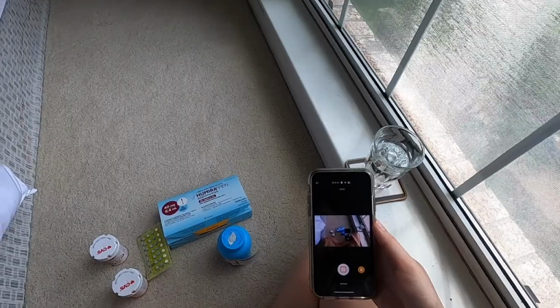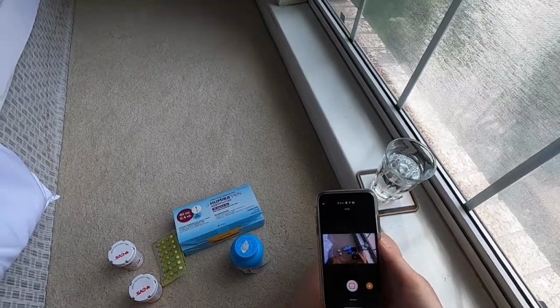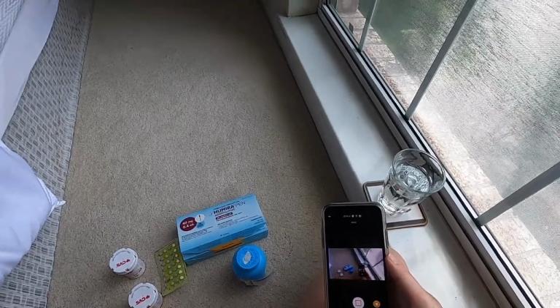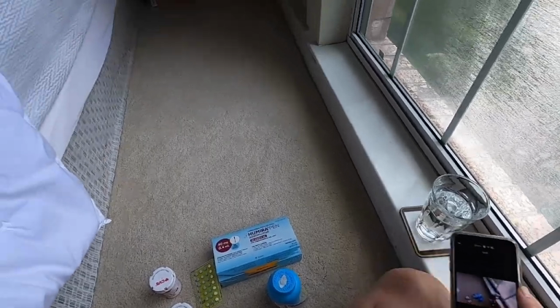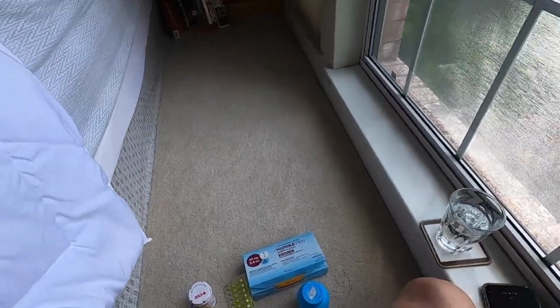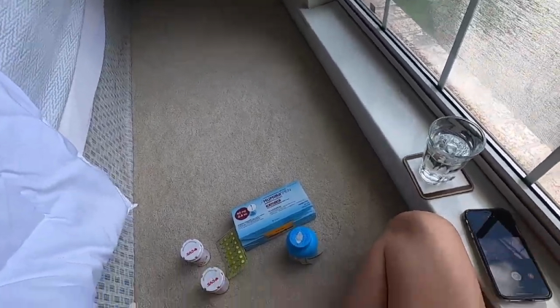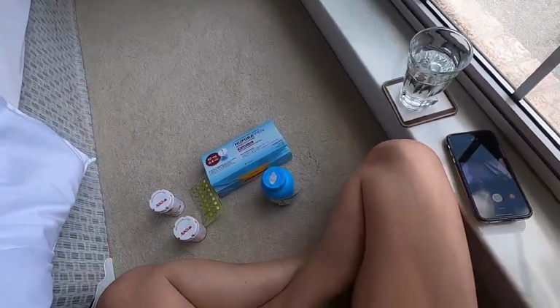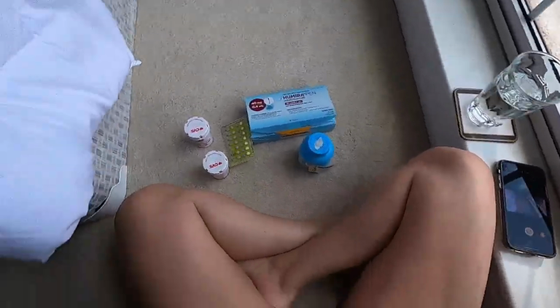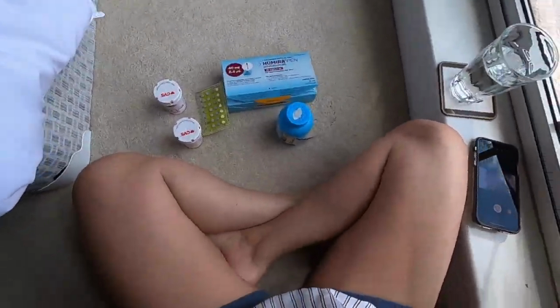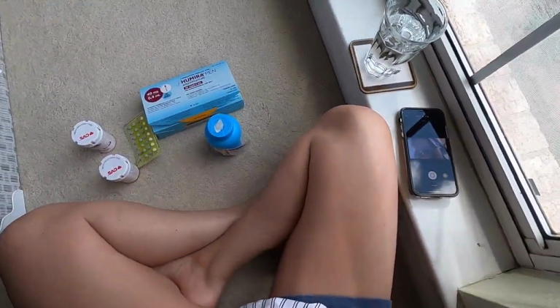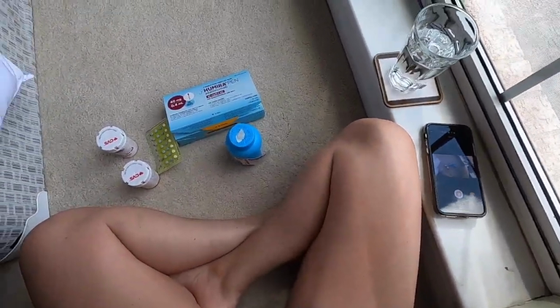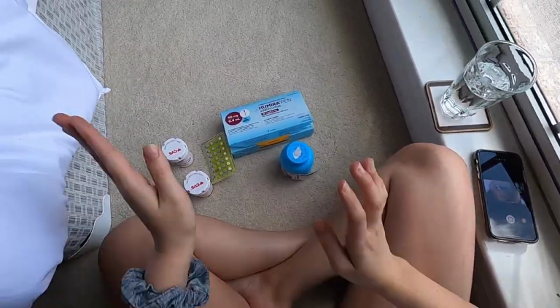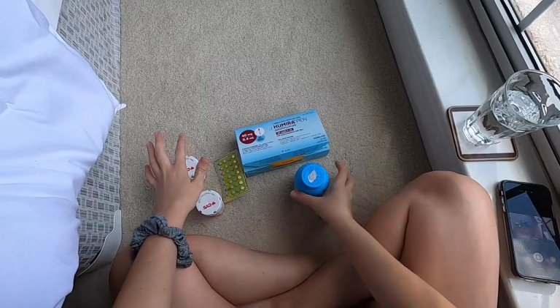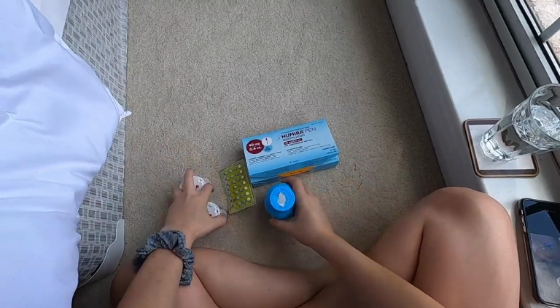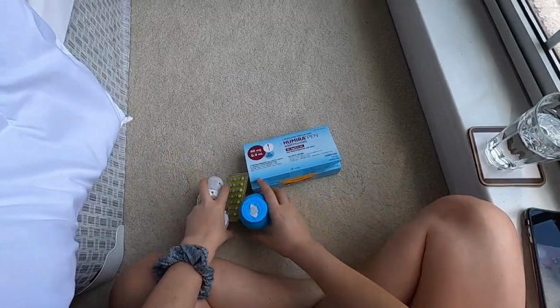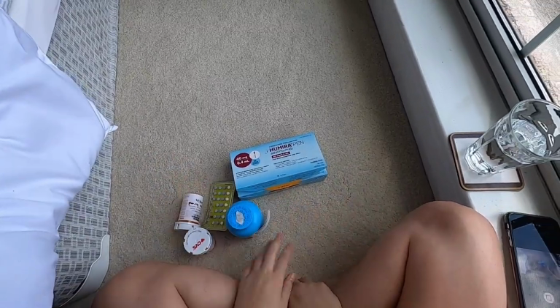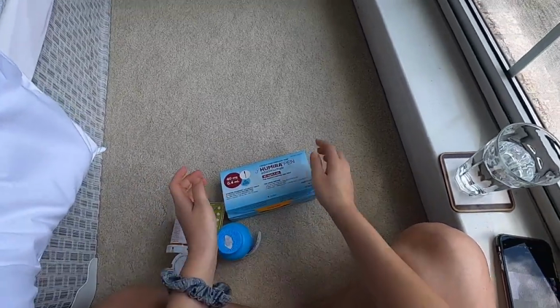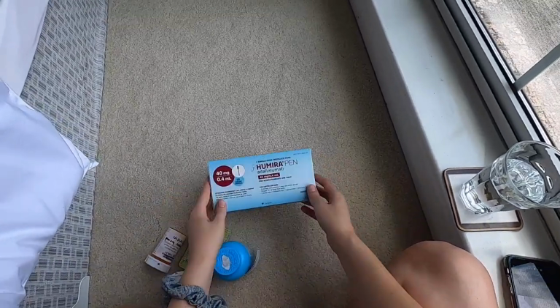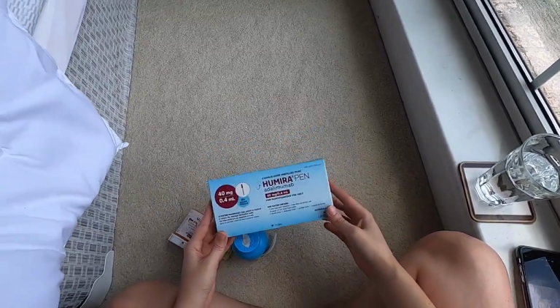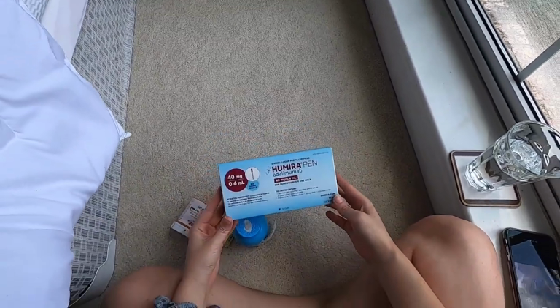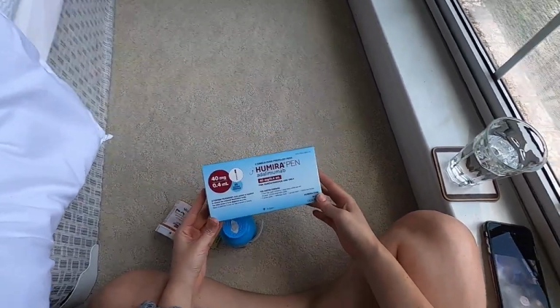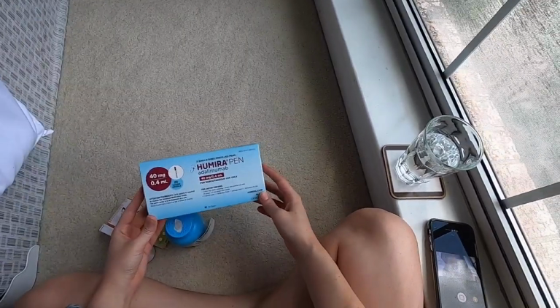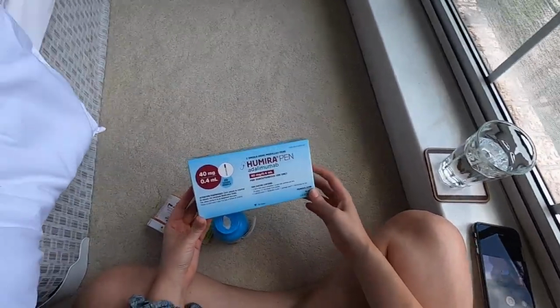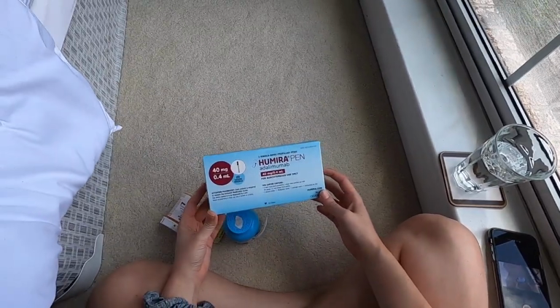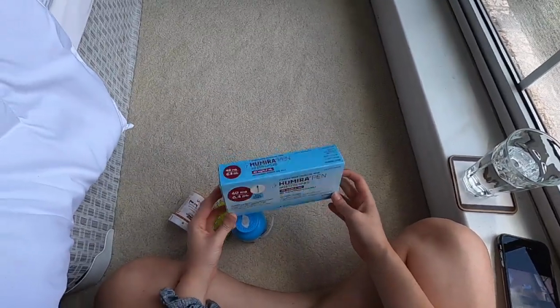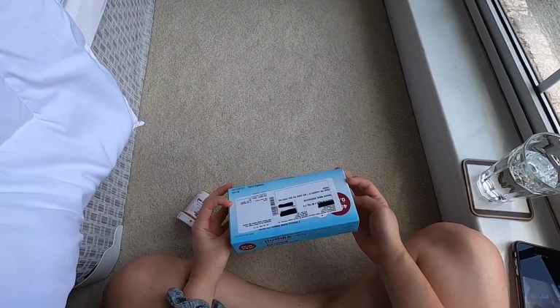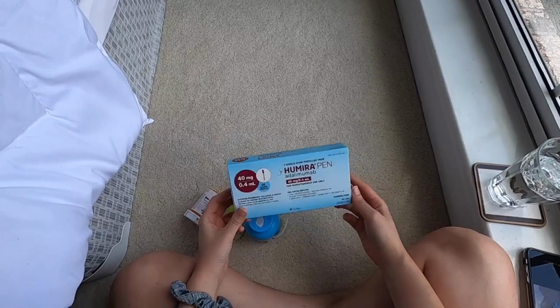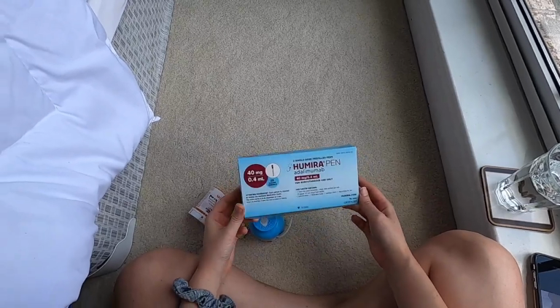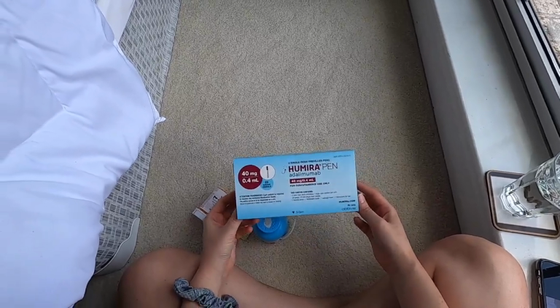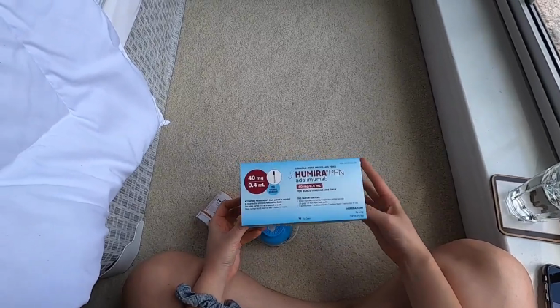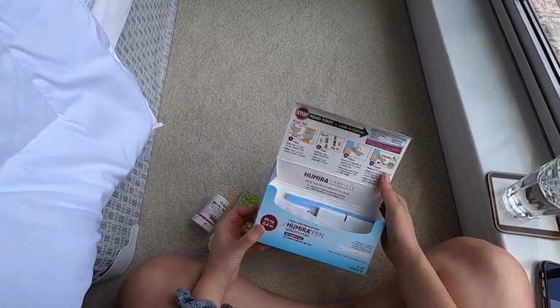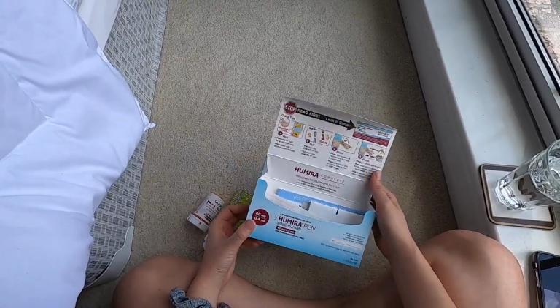Hi guys, welcome to my get ready with me video. I'm gonna film myself taking my morning pills and then it's also that time of the month when I take my Humira, and this is my first time taking the citrate-free version.